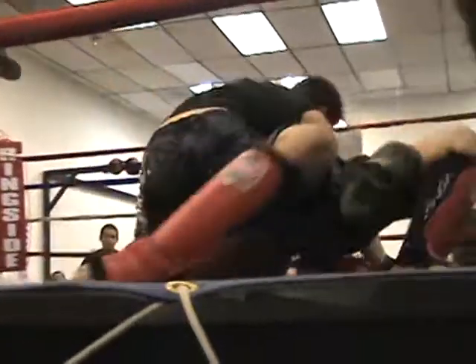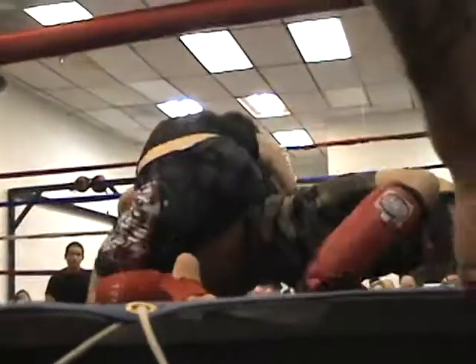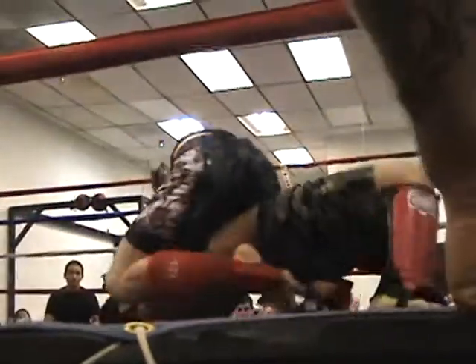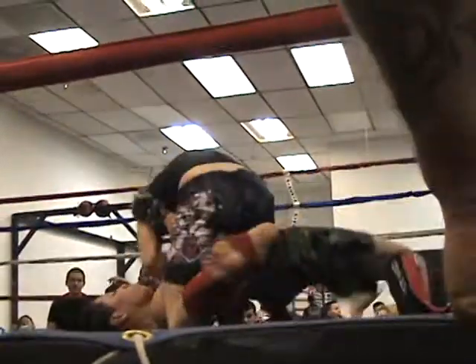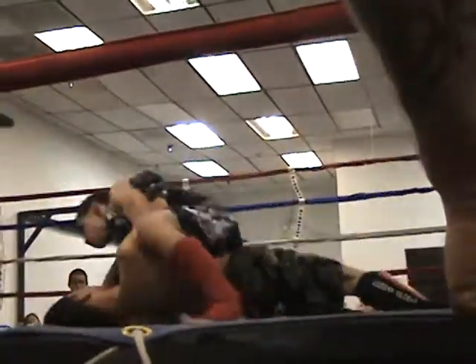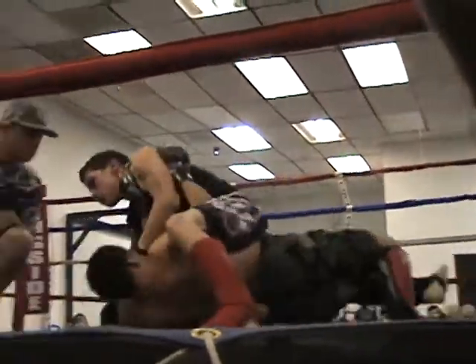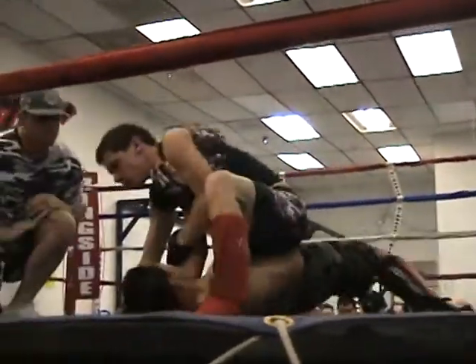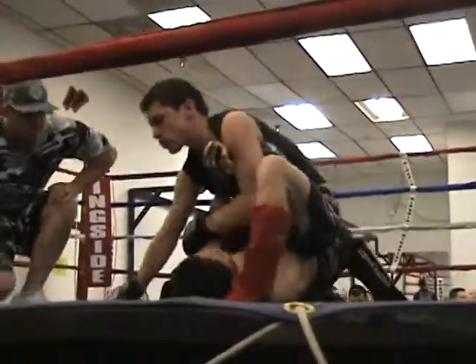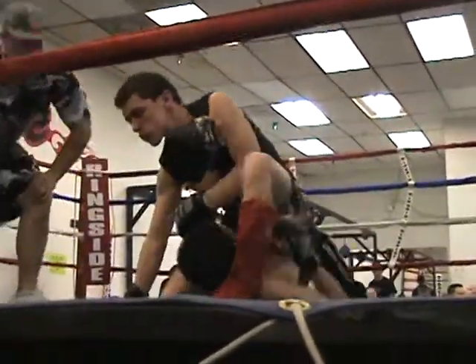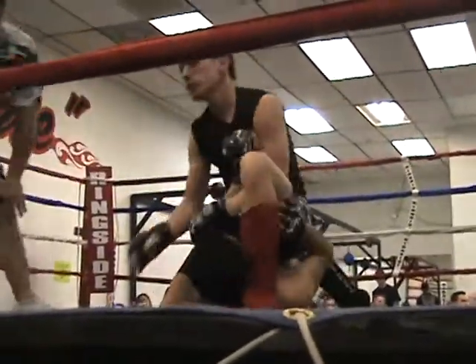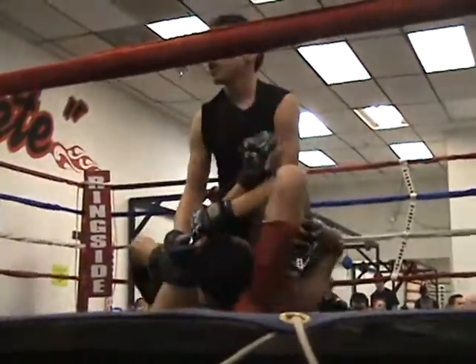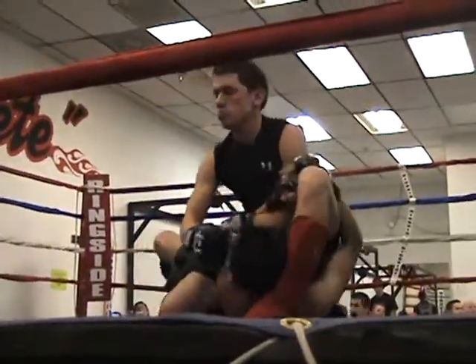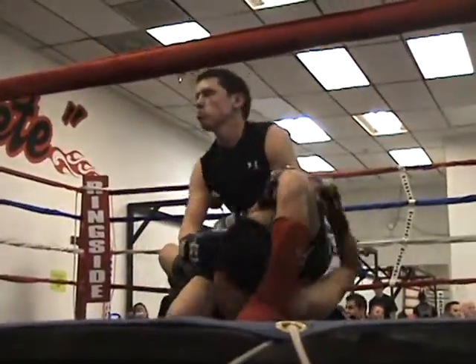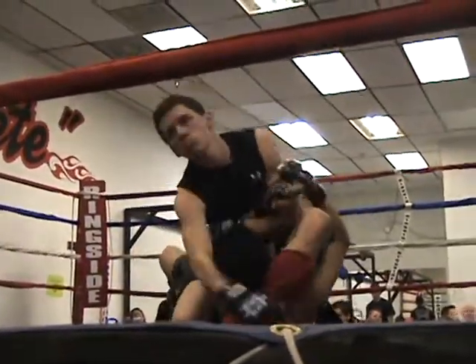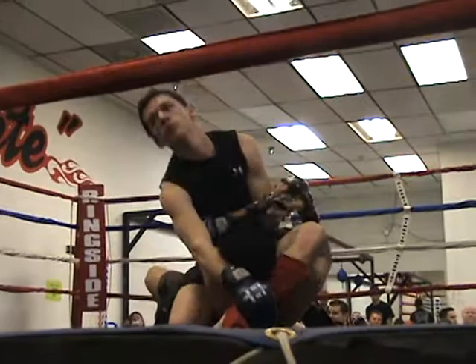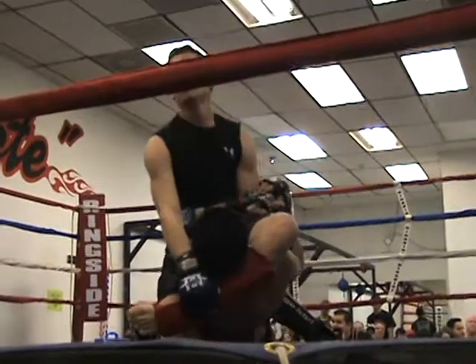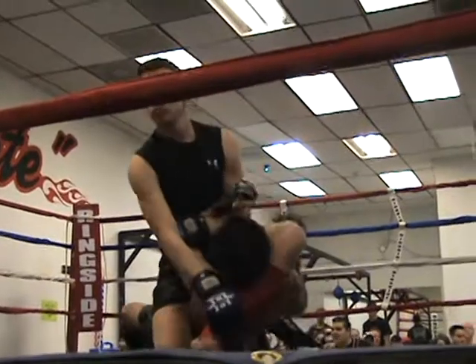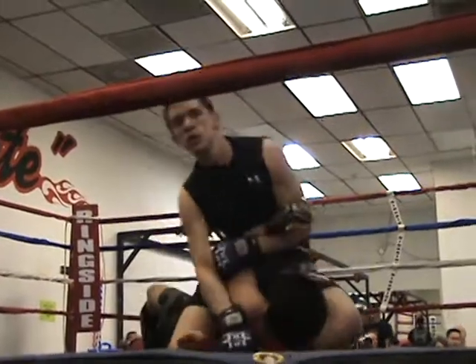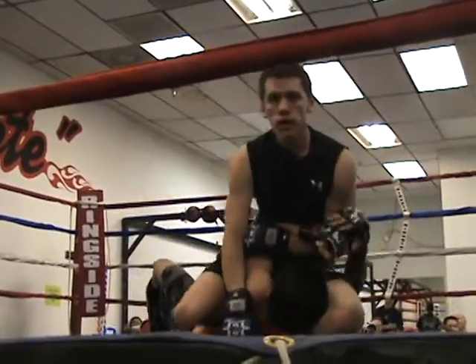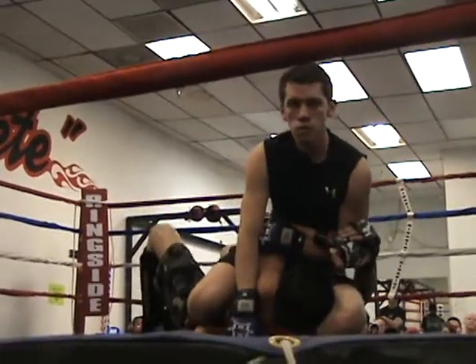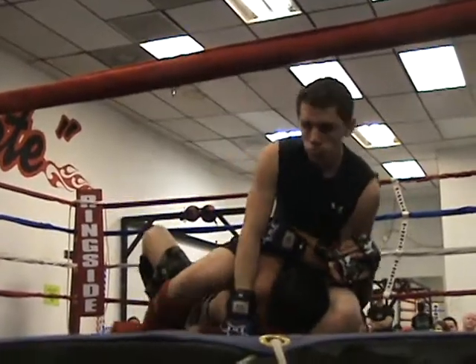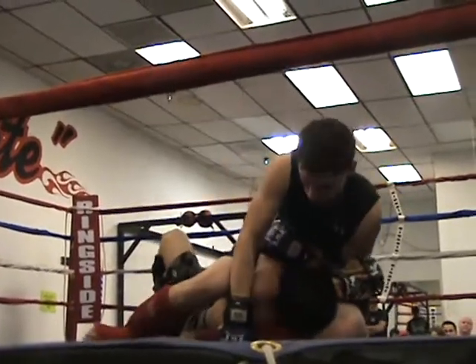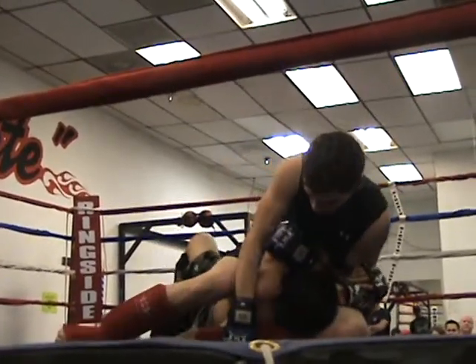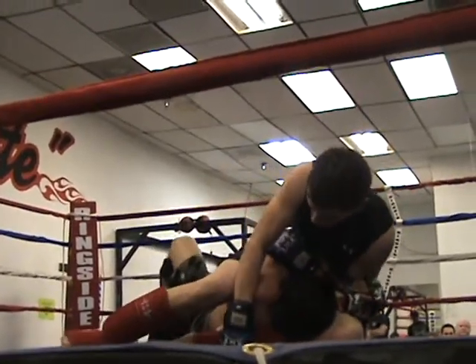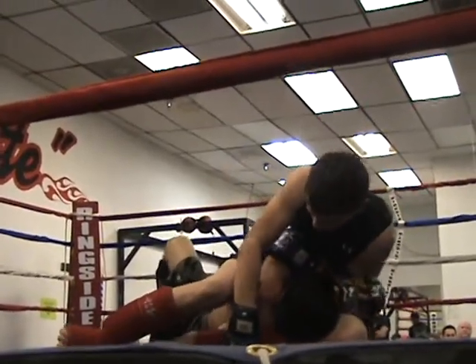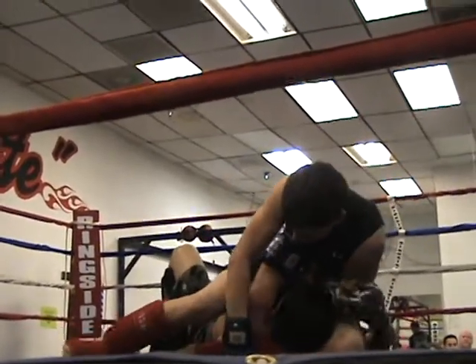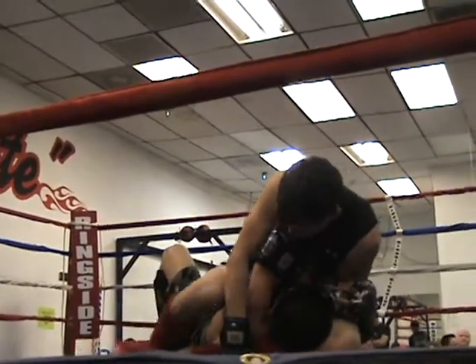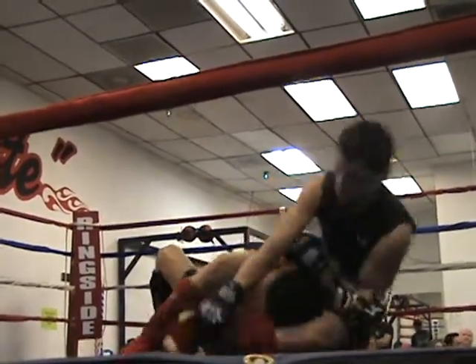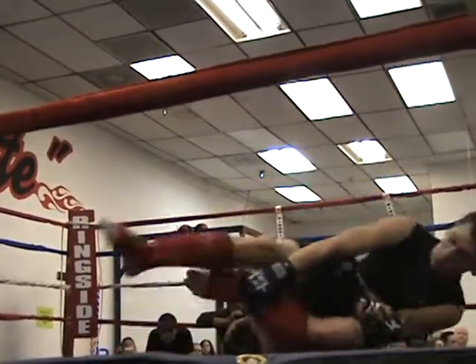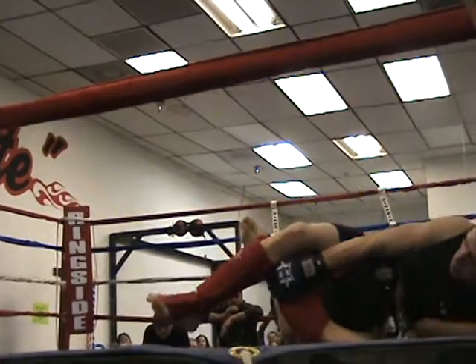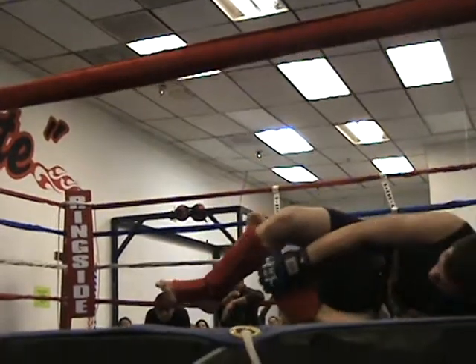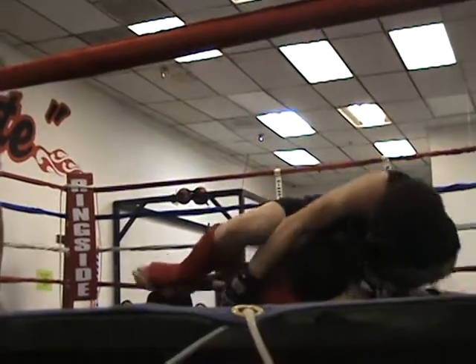Watch the arm bar, keep your arms in. Keep your arms in and calm down, Felix. Watch the triangle. Don't roll. Go, go, go.